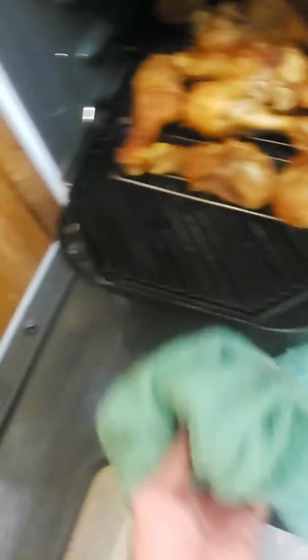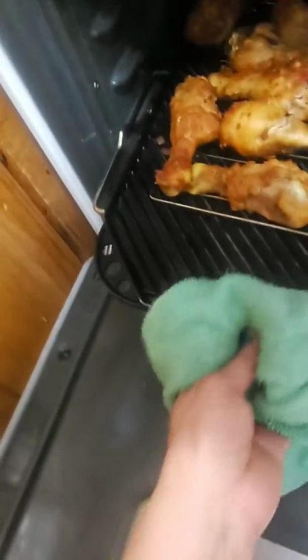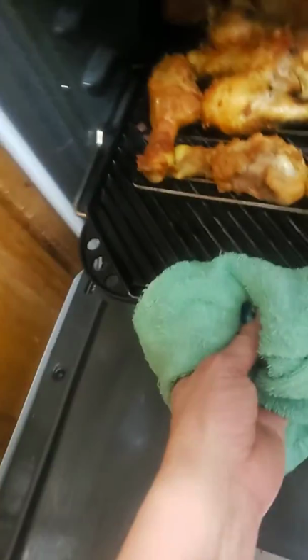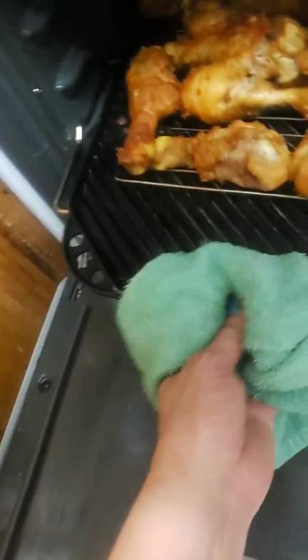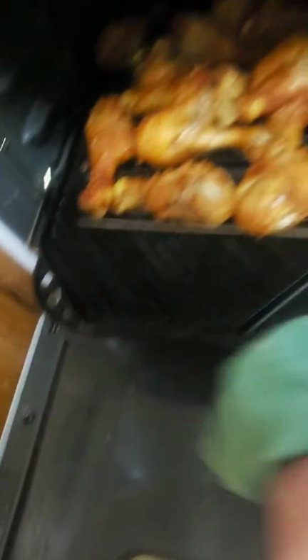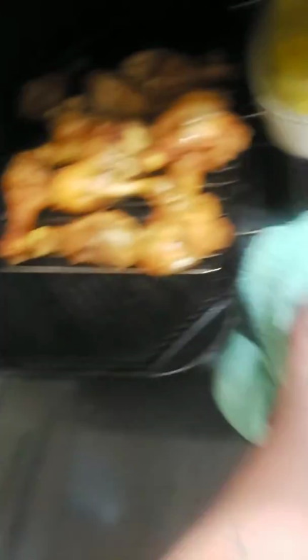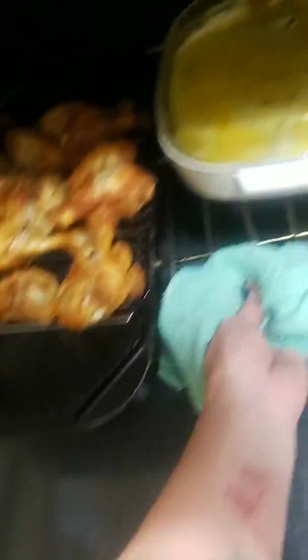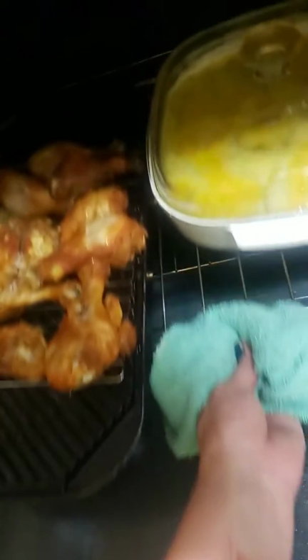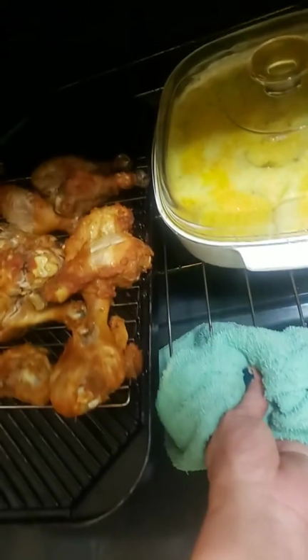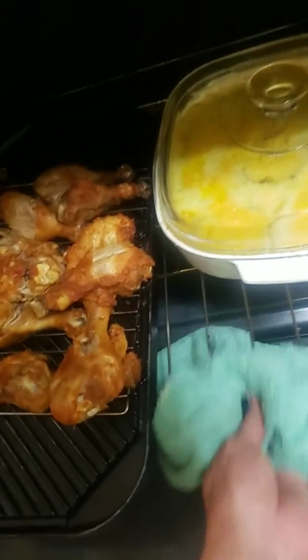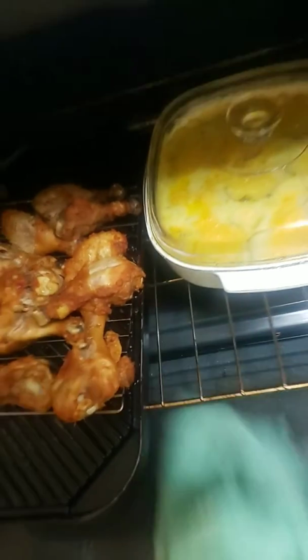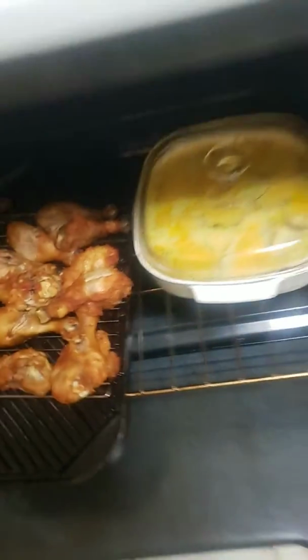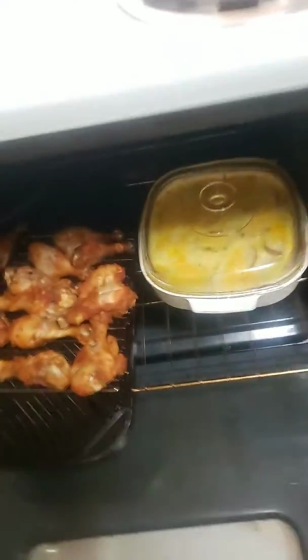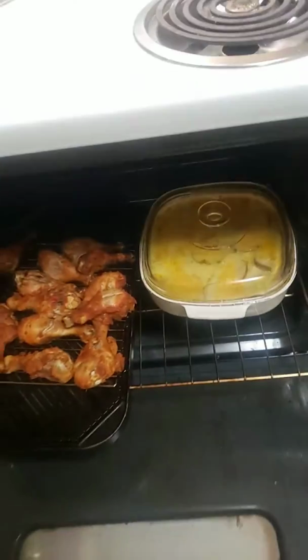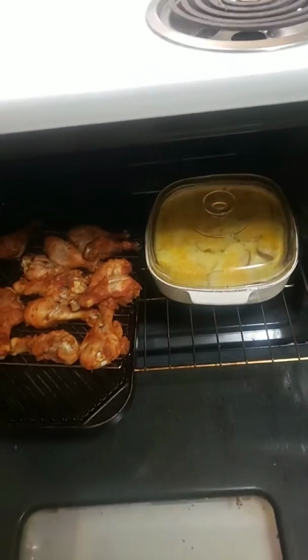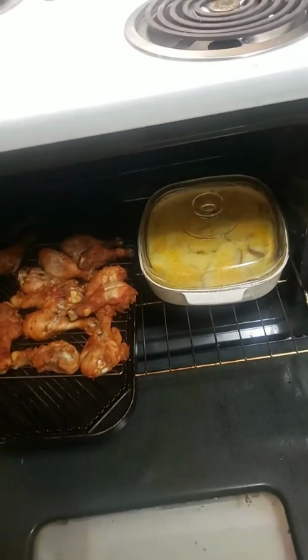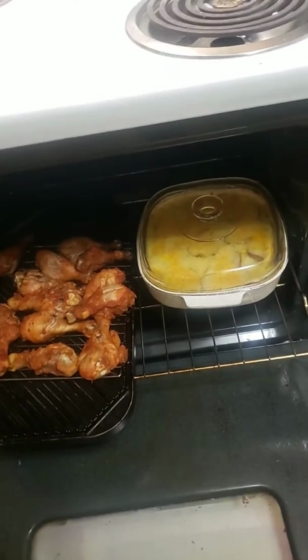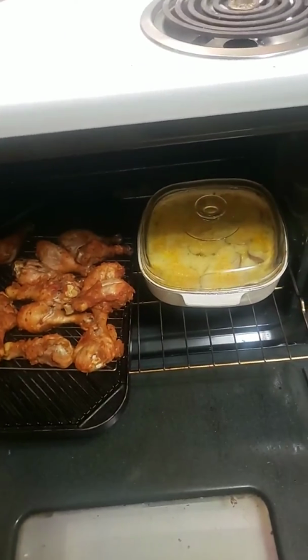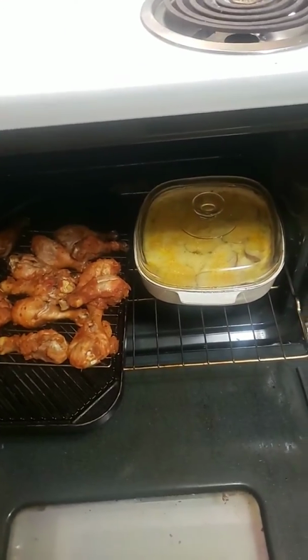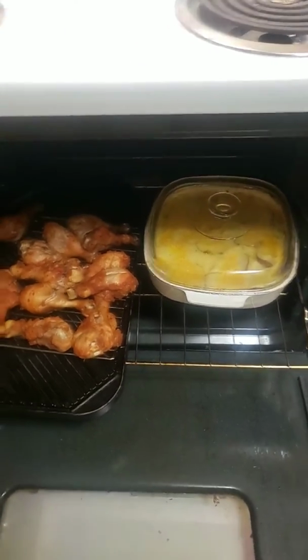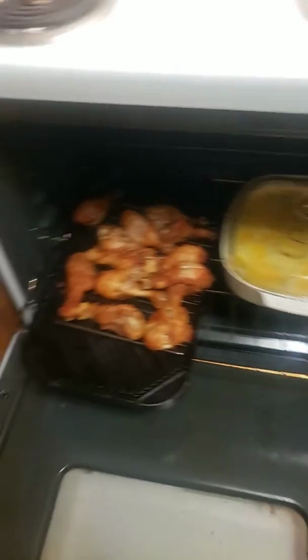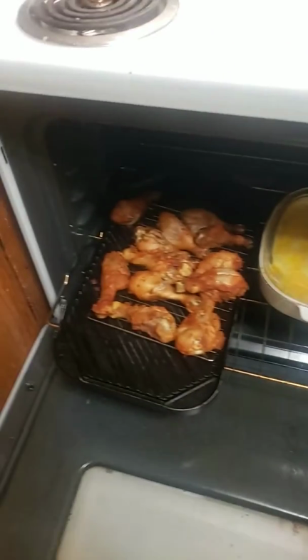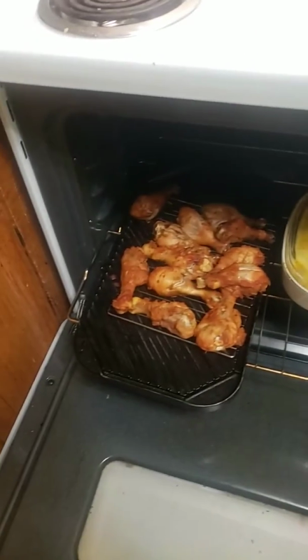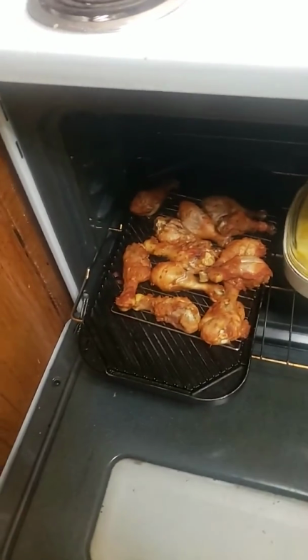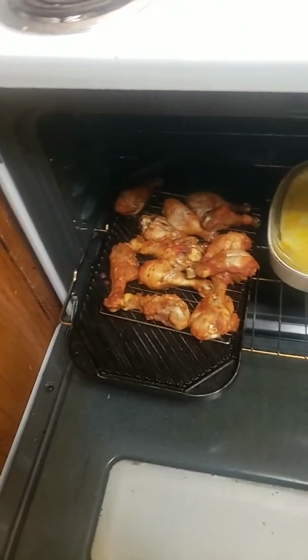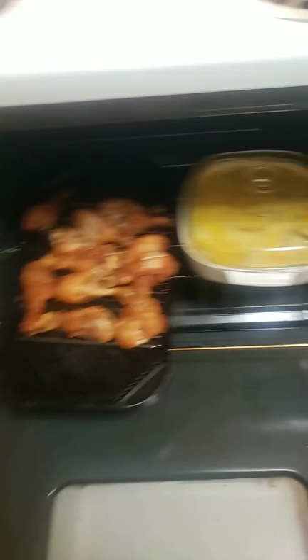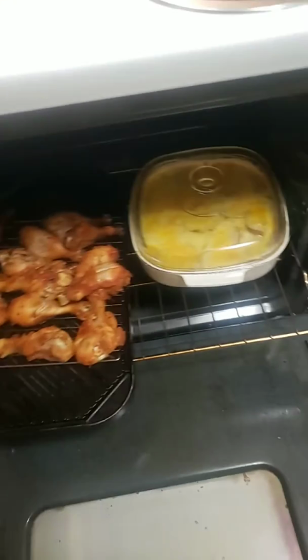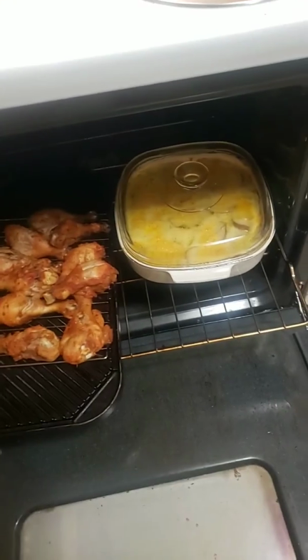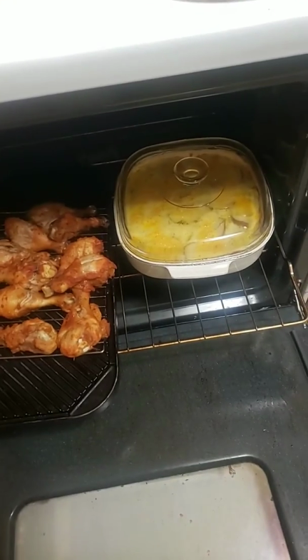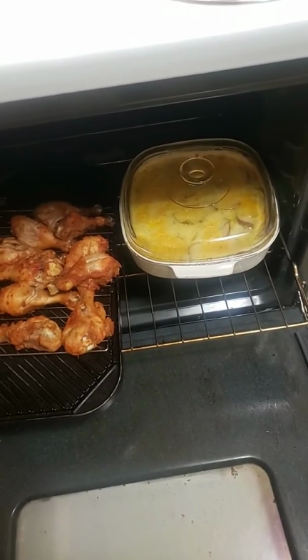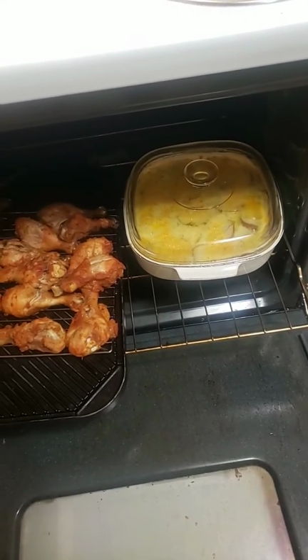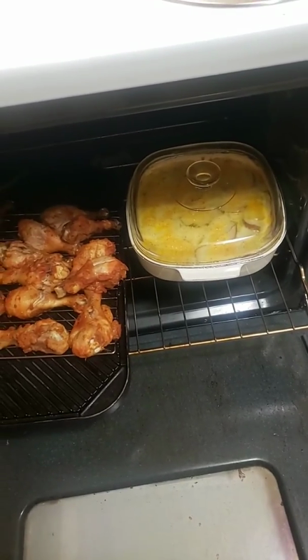I've got some chicken frying, I've got these potatoes going — fried chicken and scalloped potatoes.